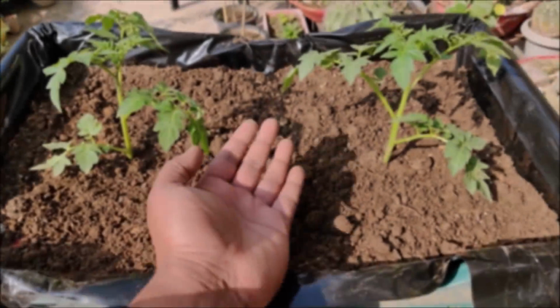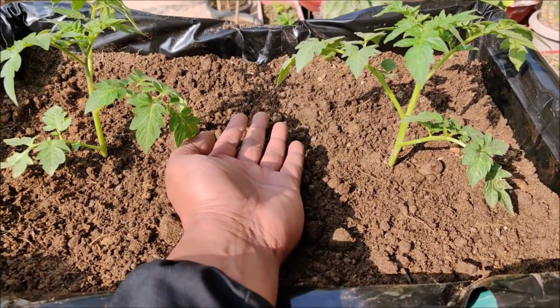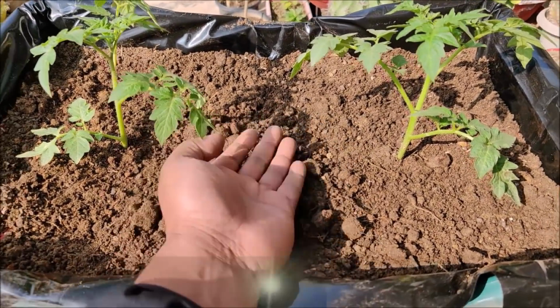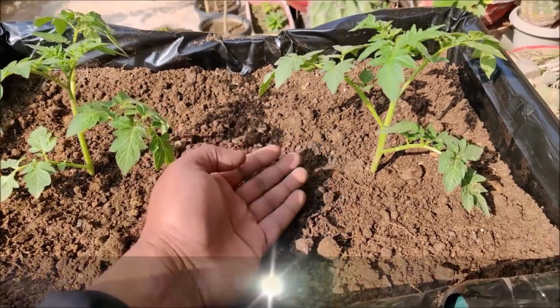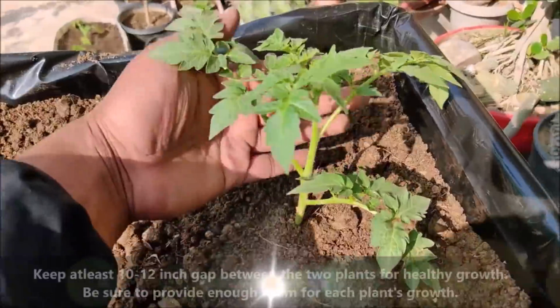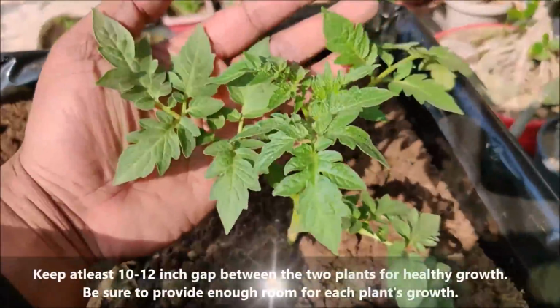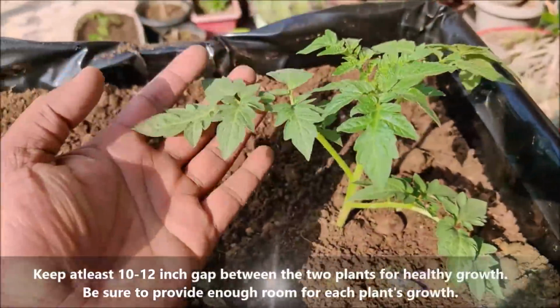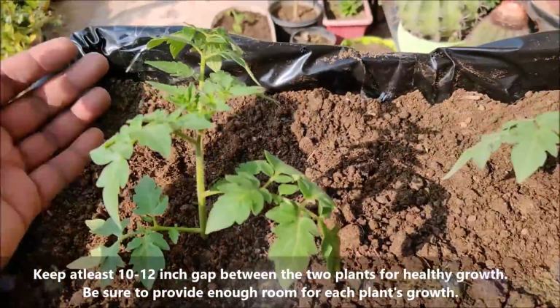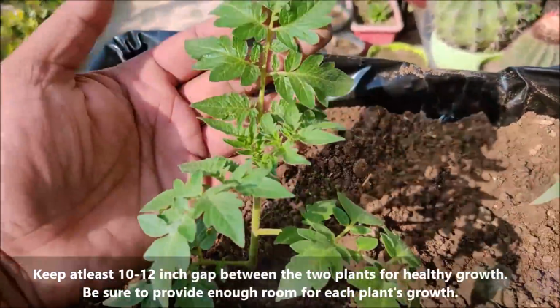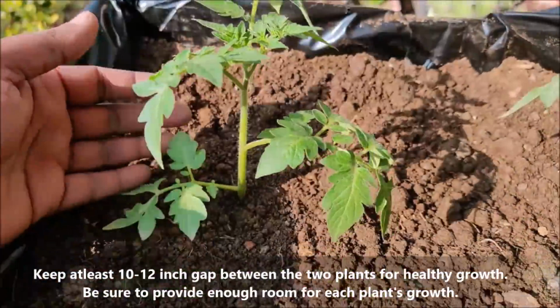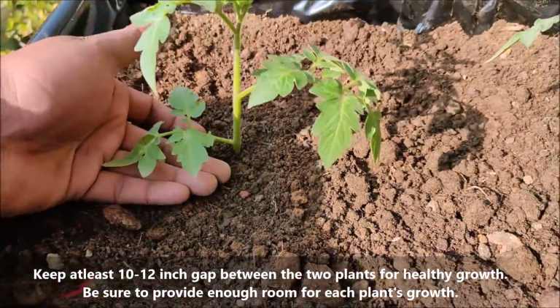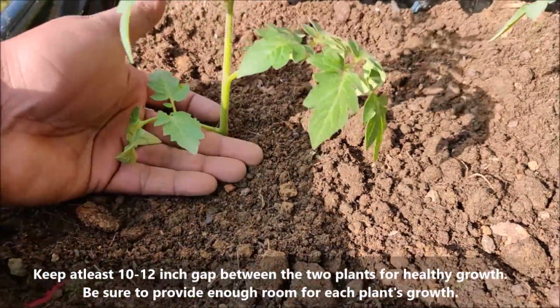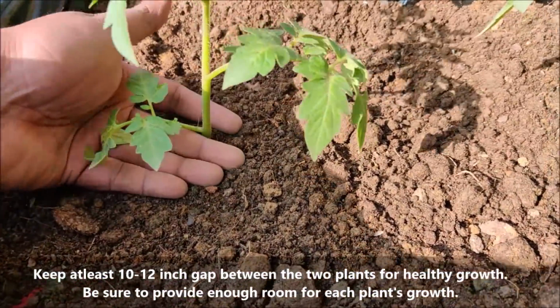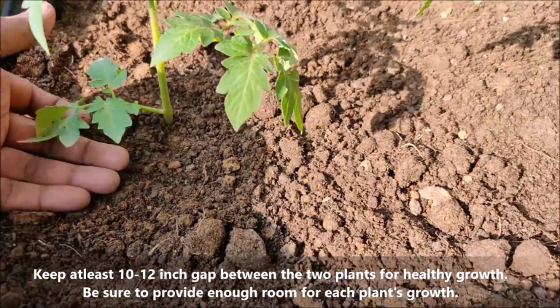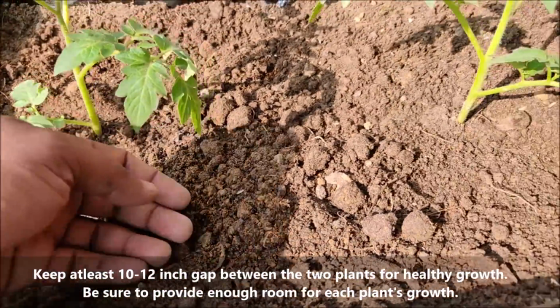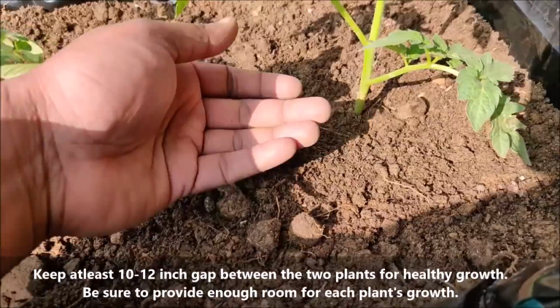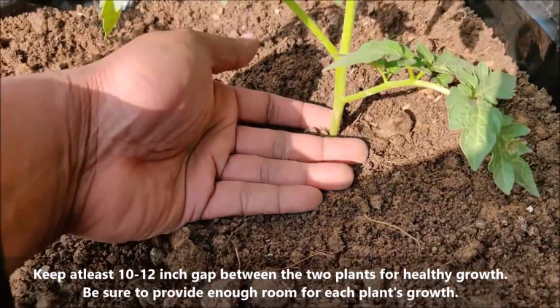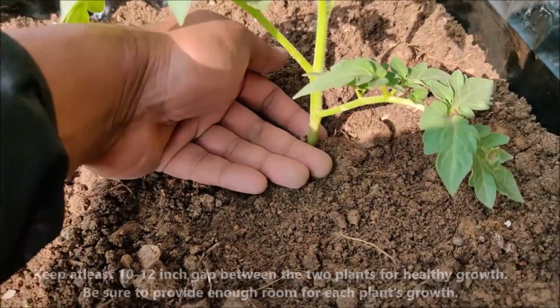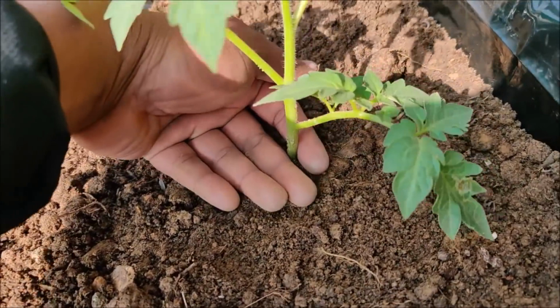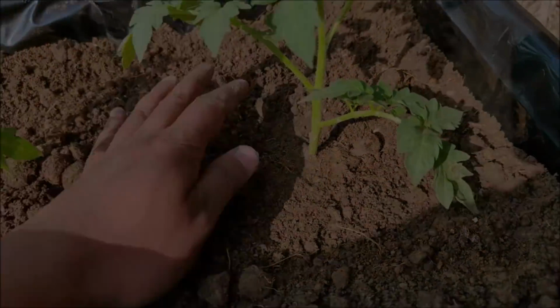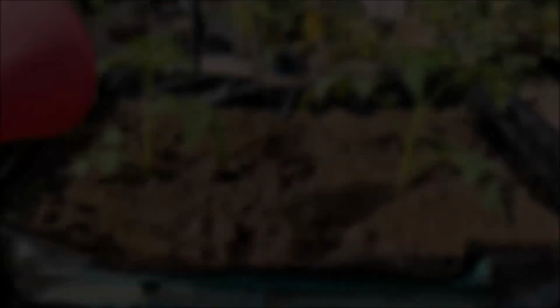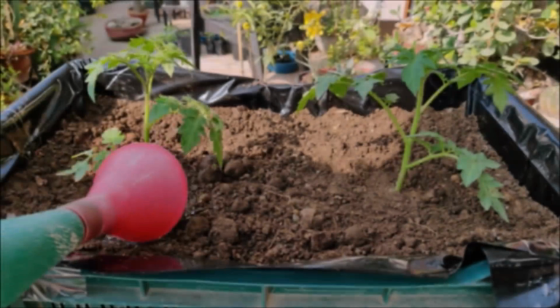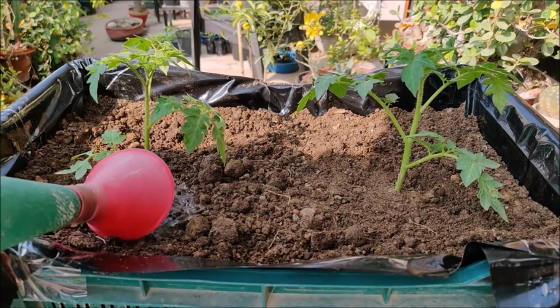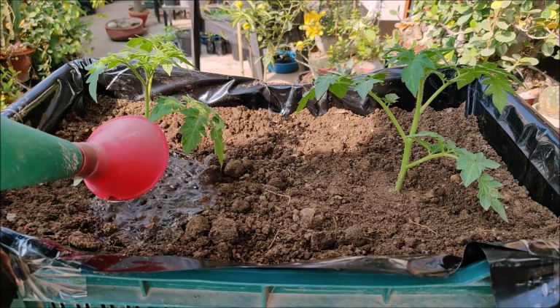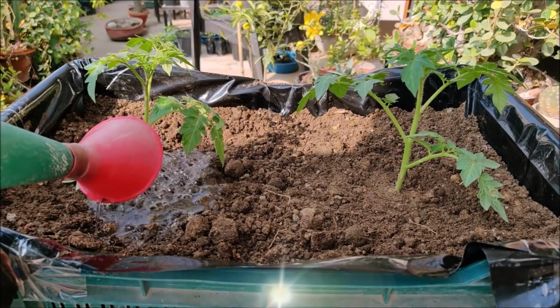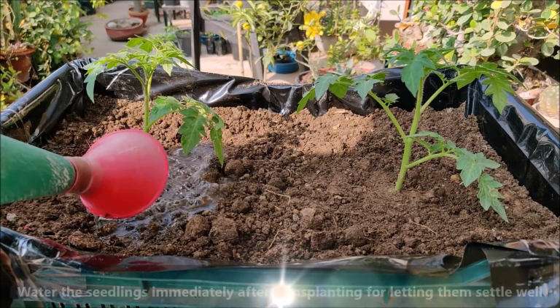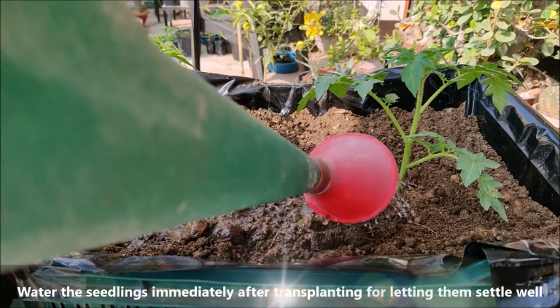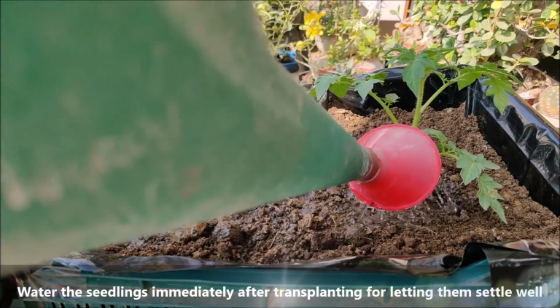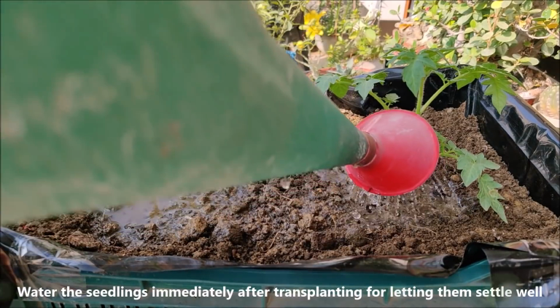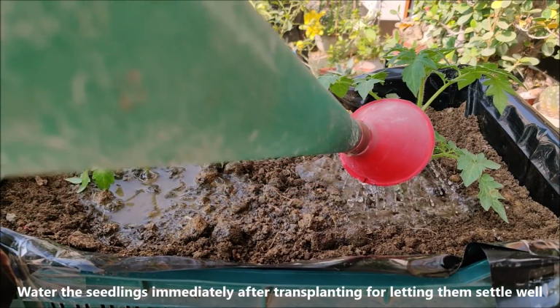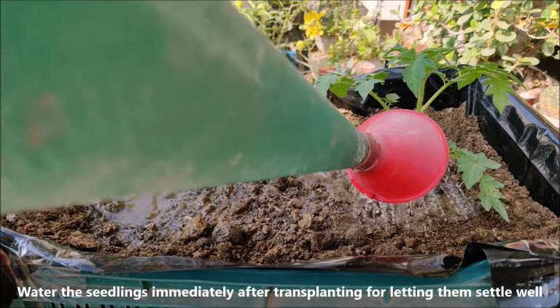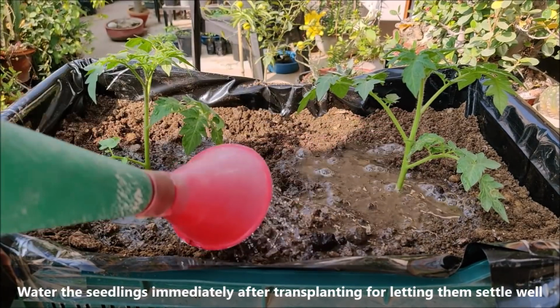Keep at least a 10 to 12 inch gap between two plants for healthy growth. Be sure to provide enough room for each plant's growth. Water the seedlings immediately after transplanting to let them settle well.